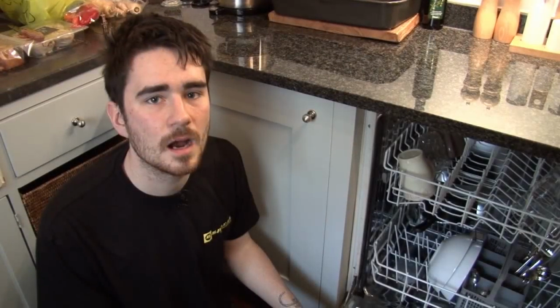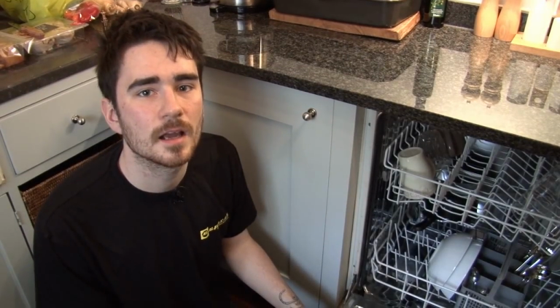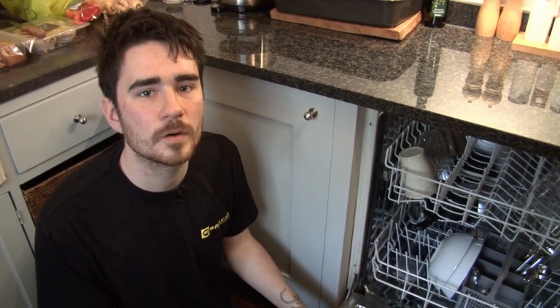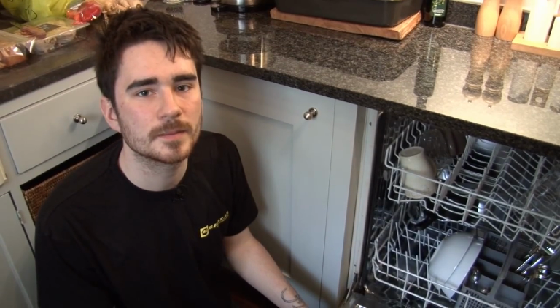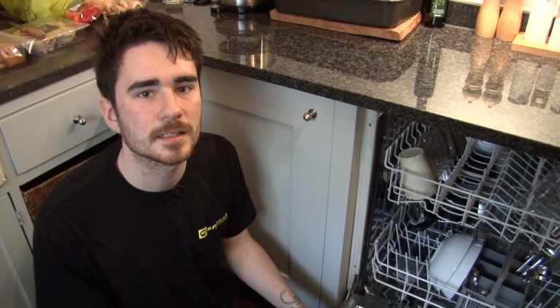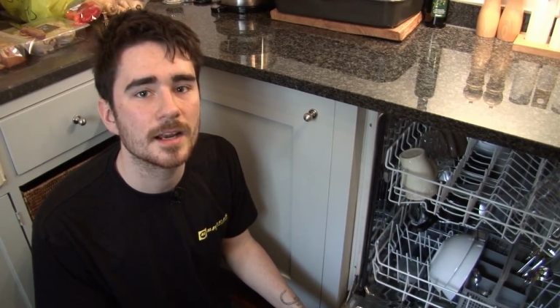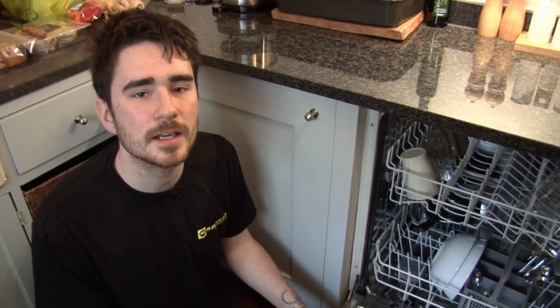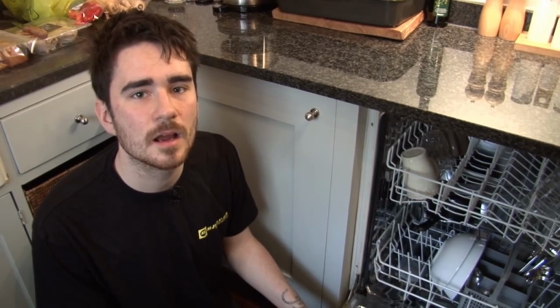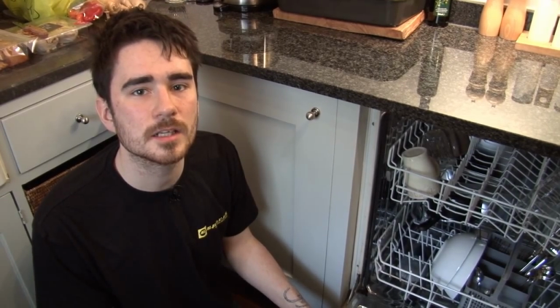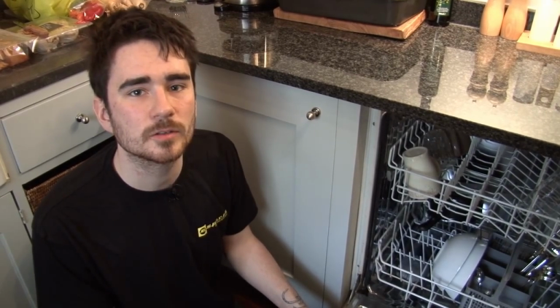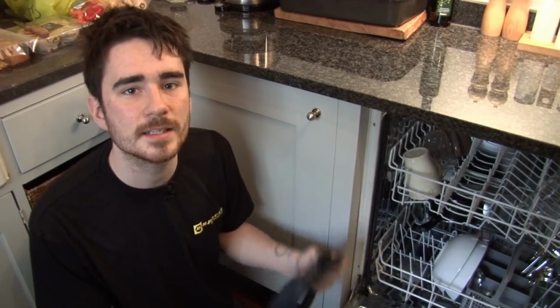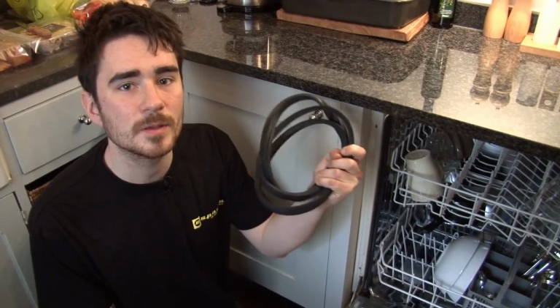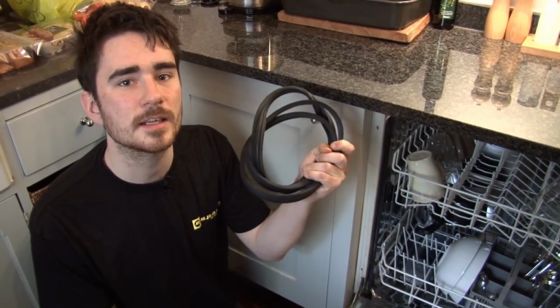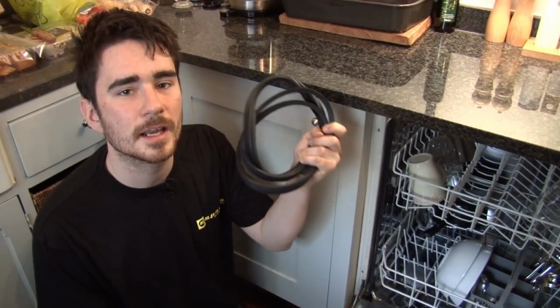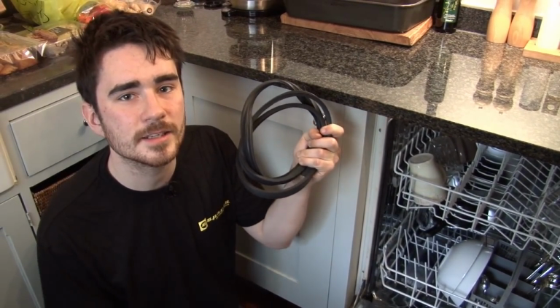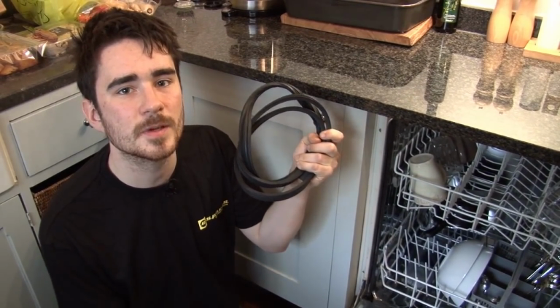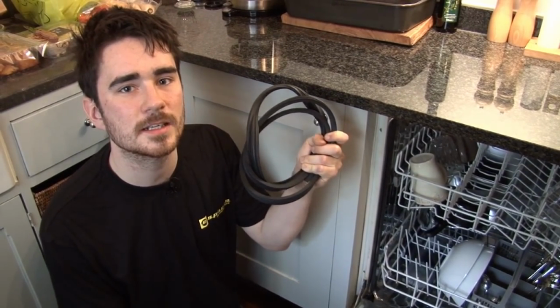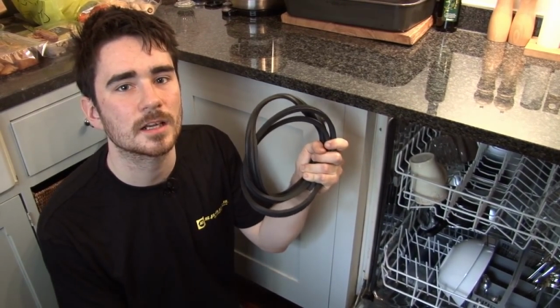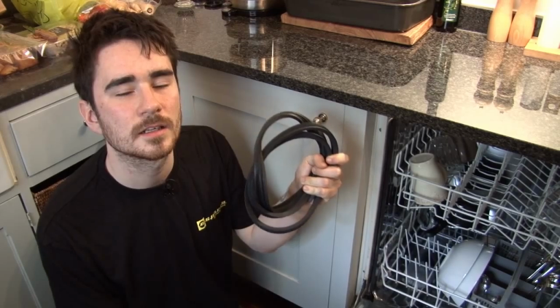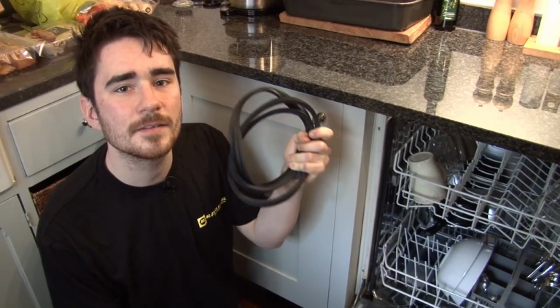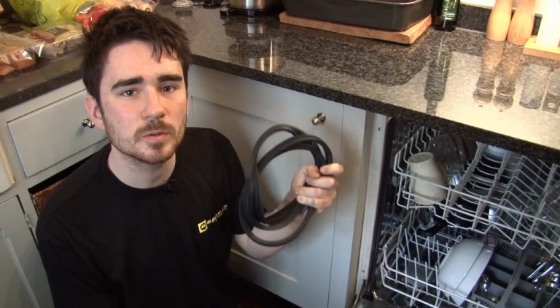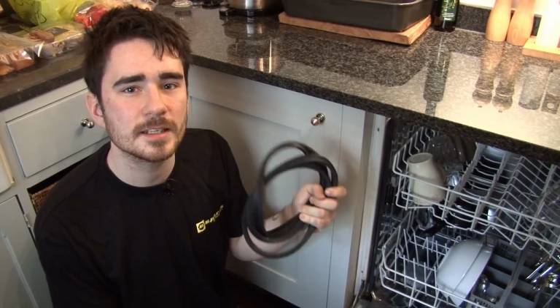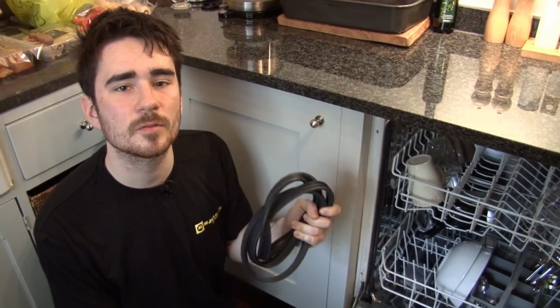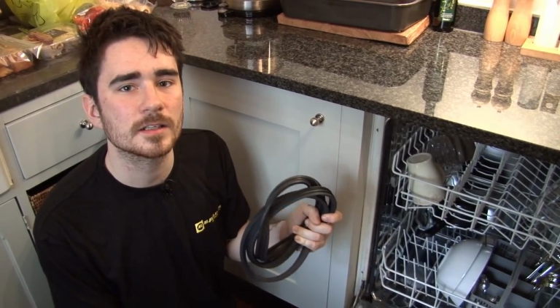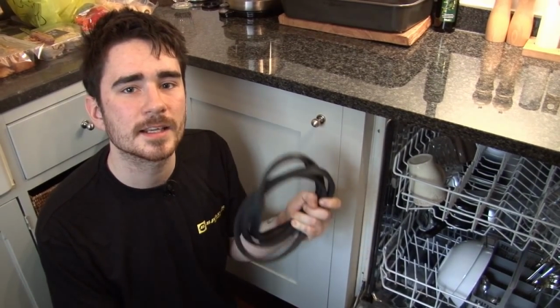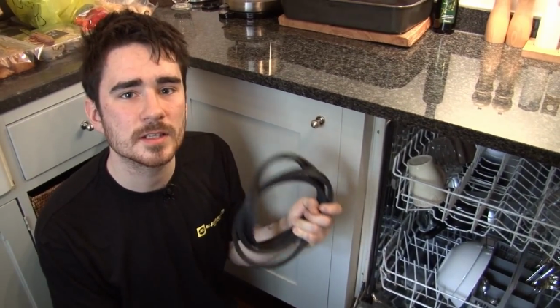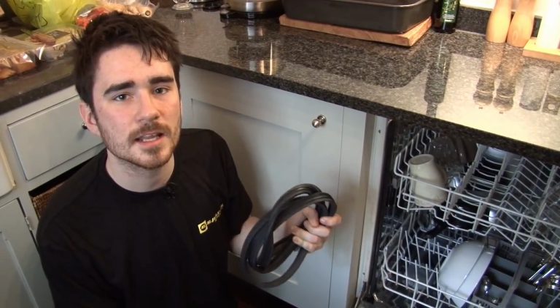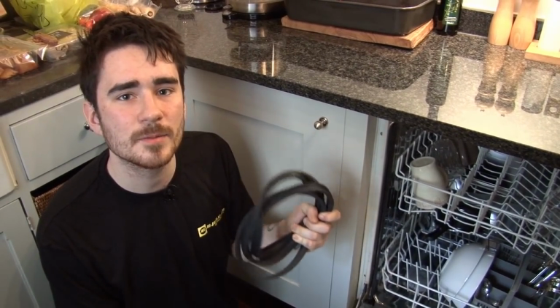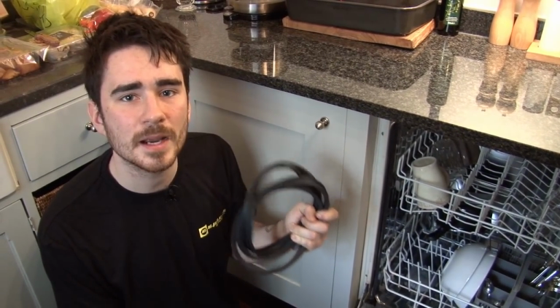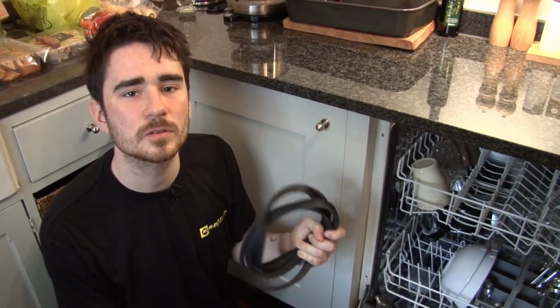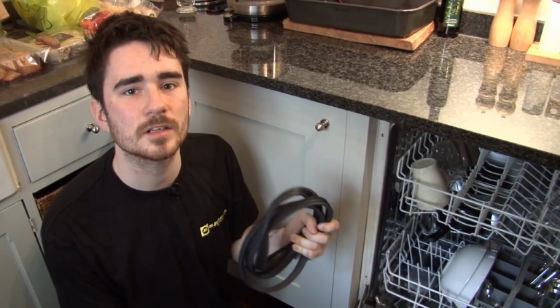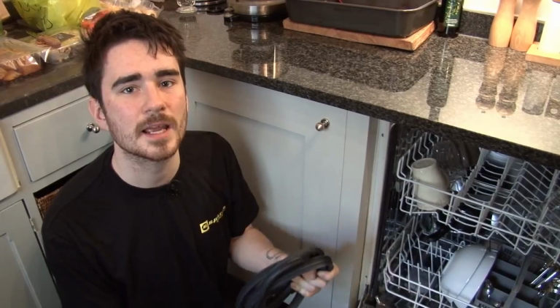Hi, I'm Rory from eSpares, and in this video I'm going to show you how to replace the upper door seal in this Siemens built-in dishwasher. If your dishwasher is leaking from the front, it's almost certain that a damaged or perished door seal is to blame.